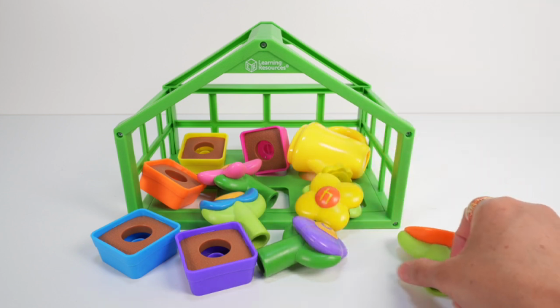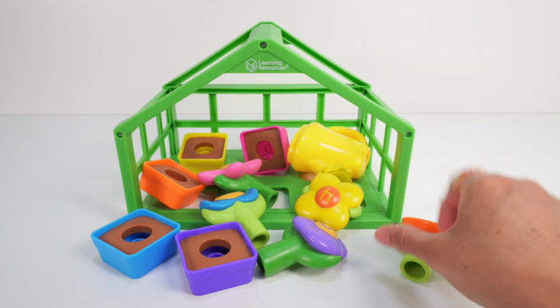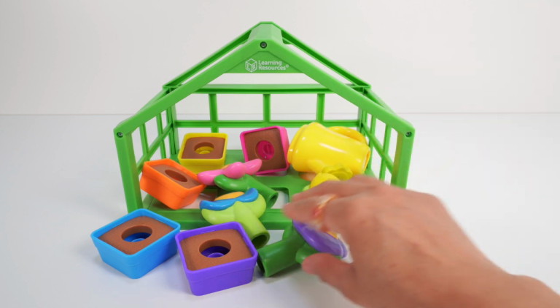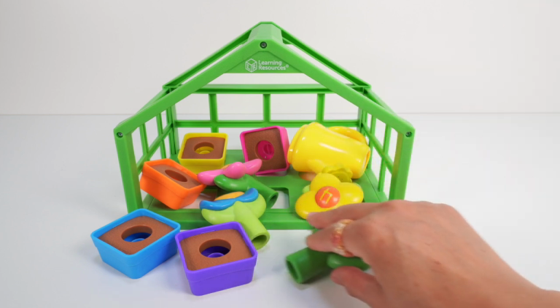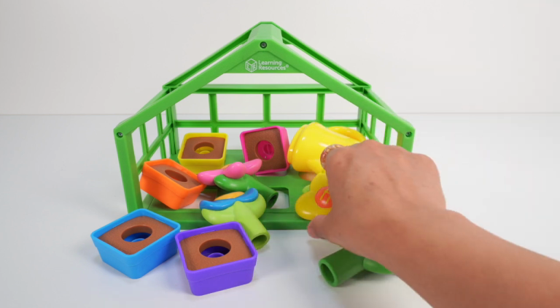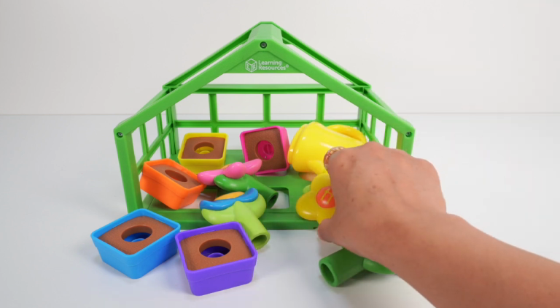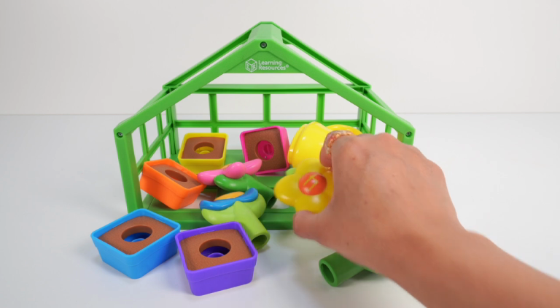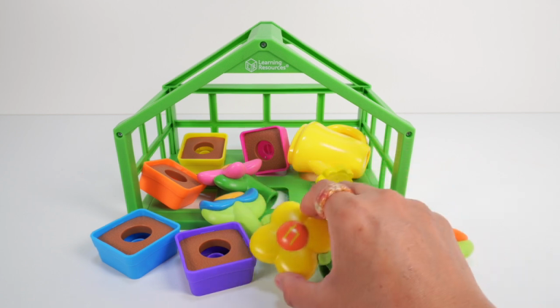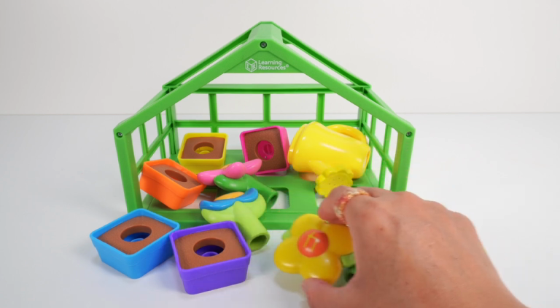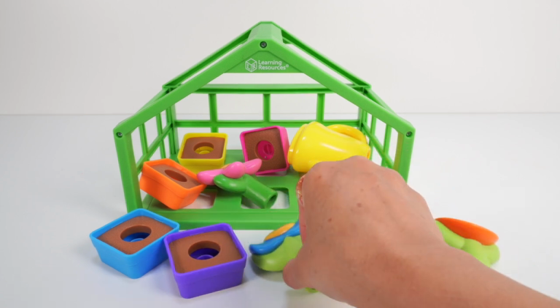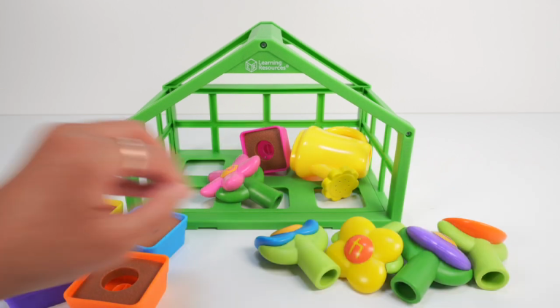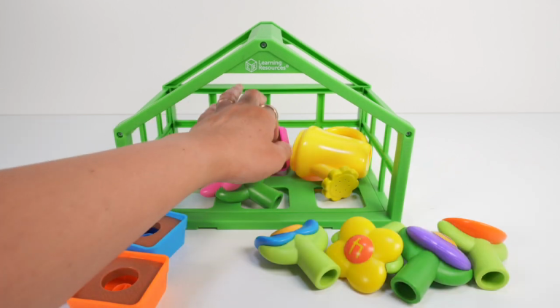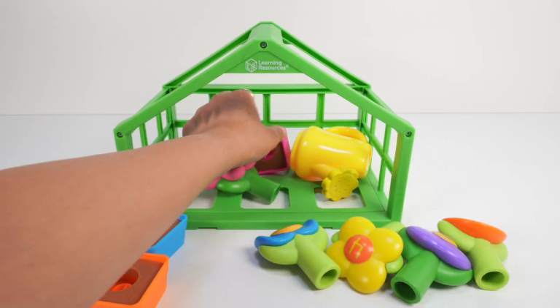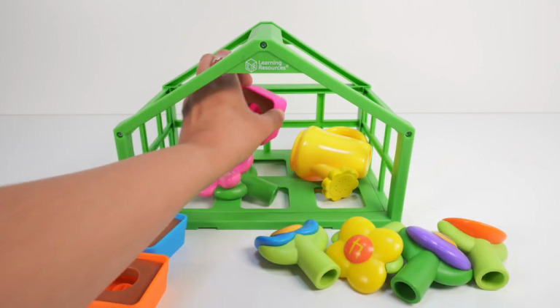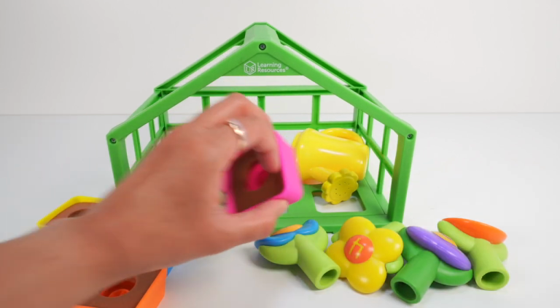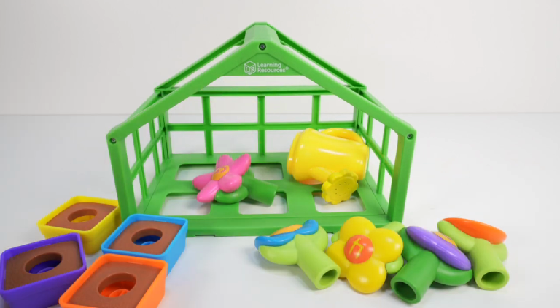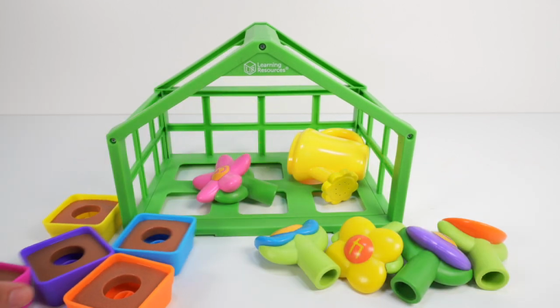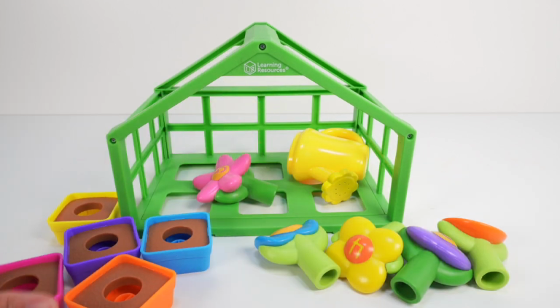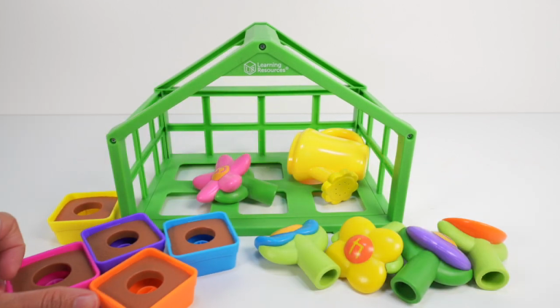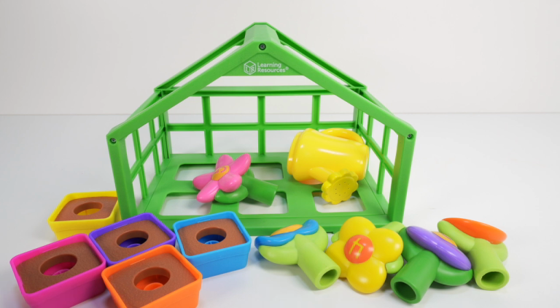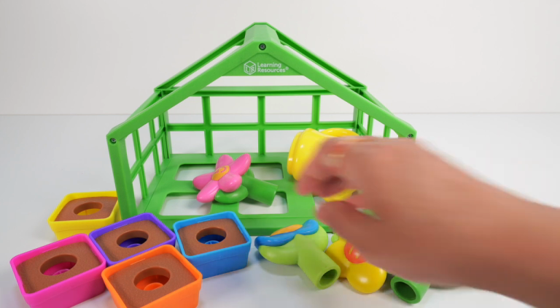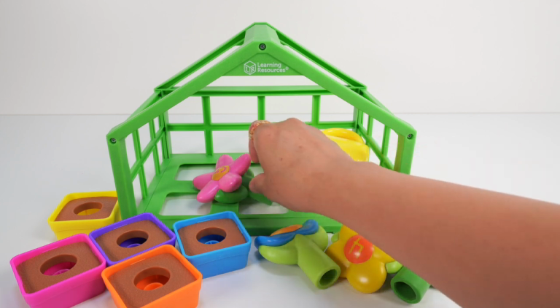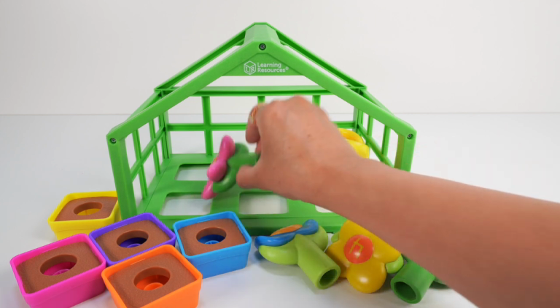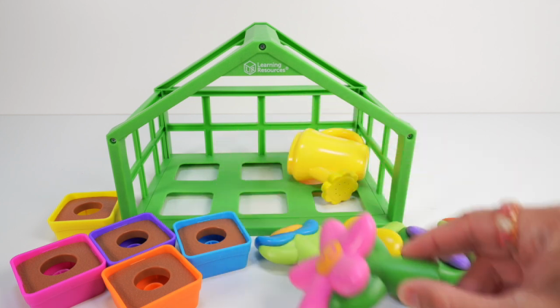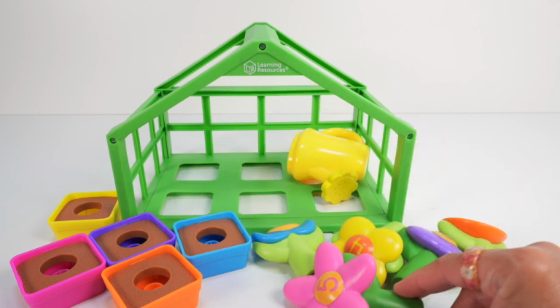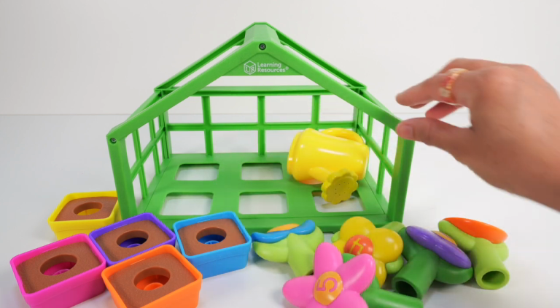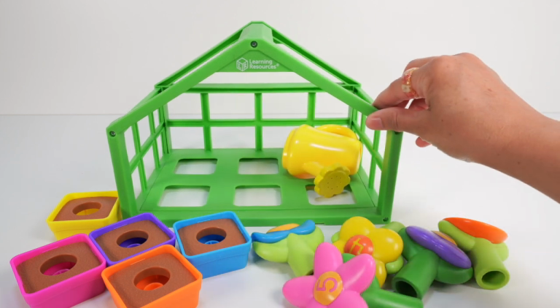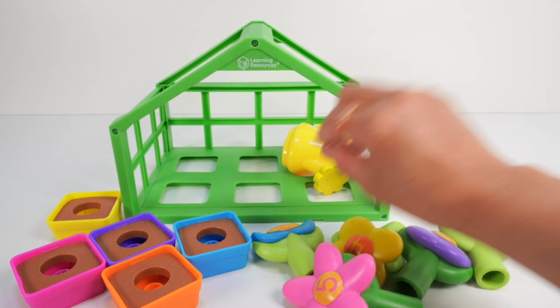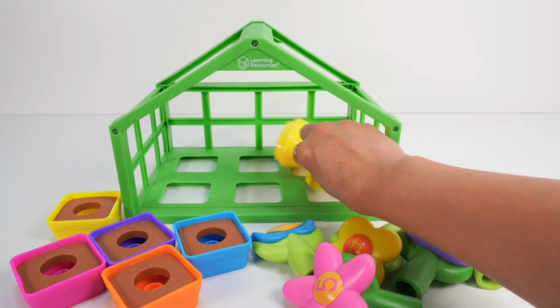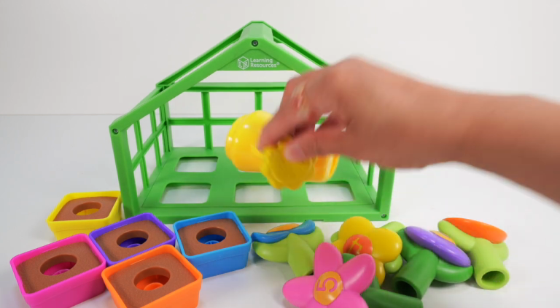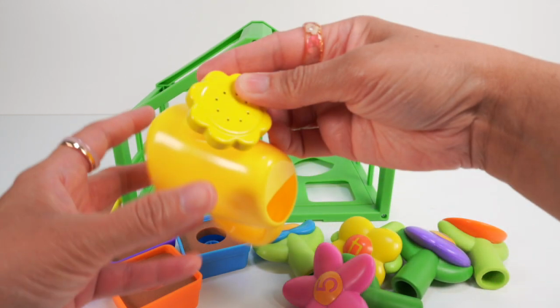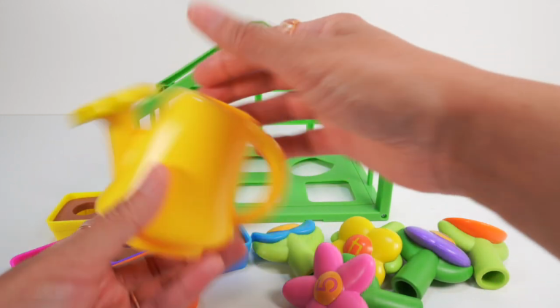Let's place all of our flowers on this side, and all of our pots over here. One last flower — and can't forget our watering can.